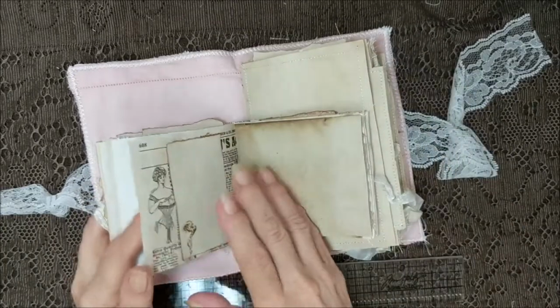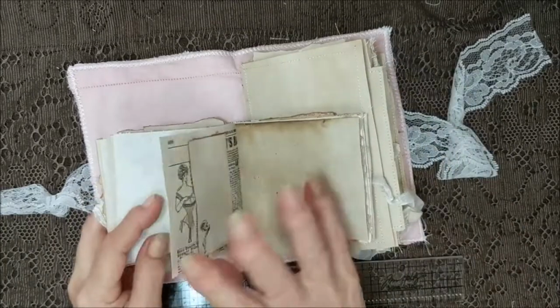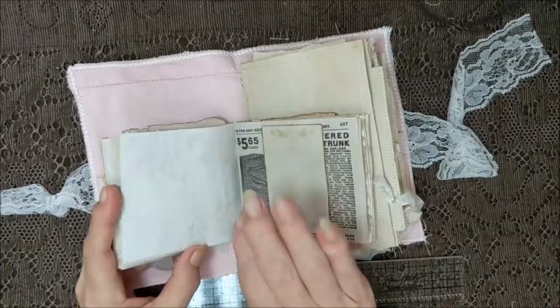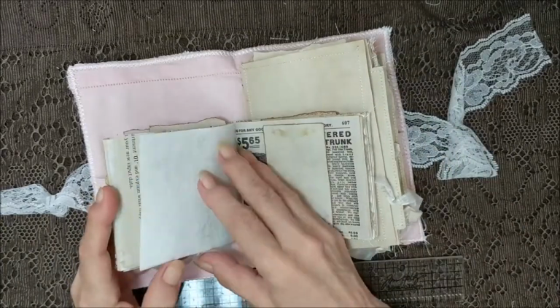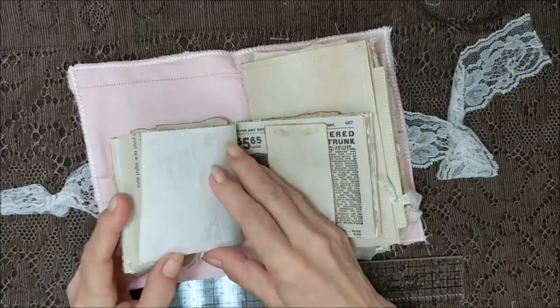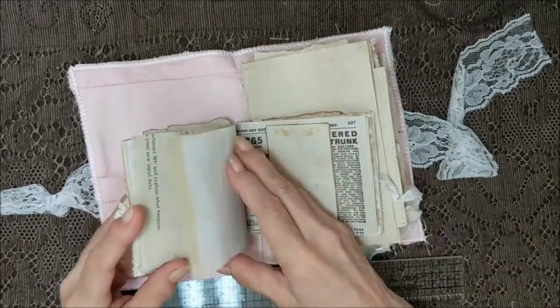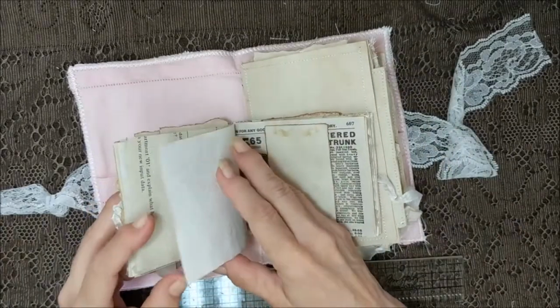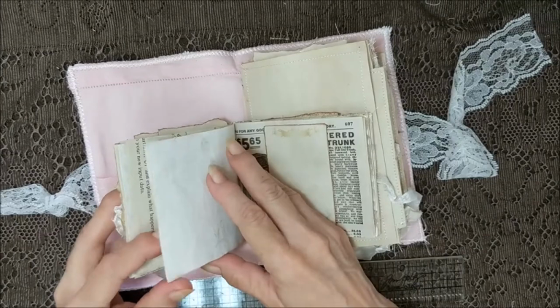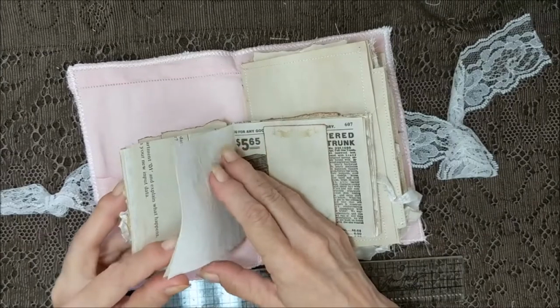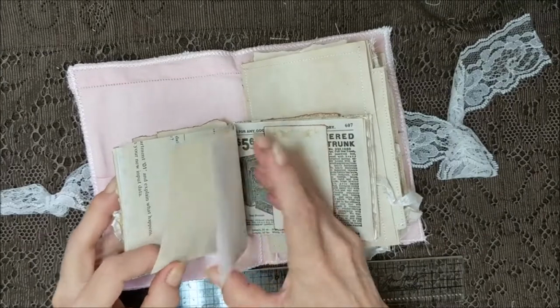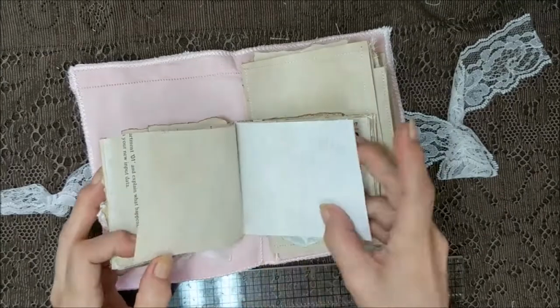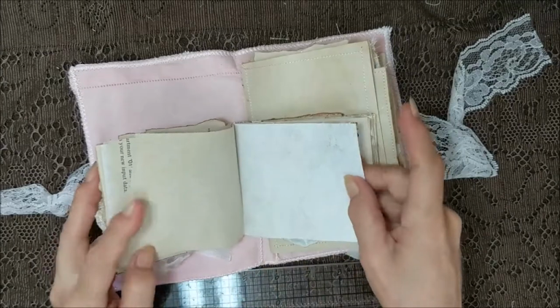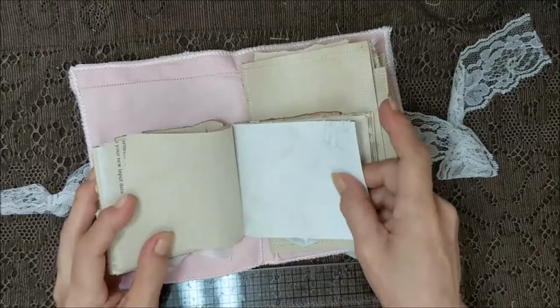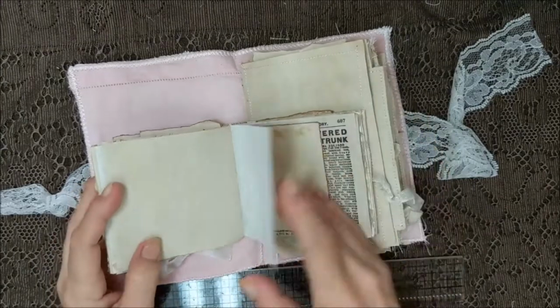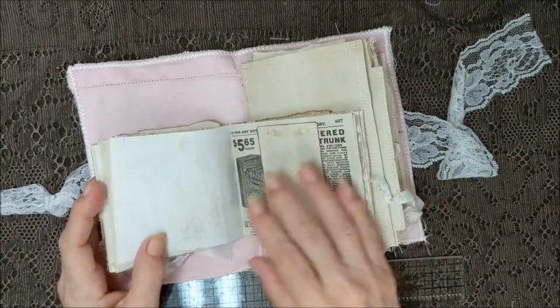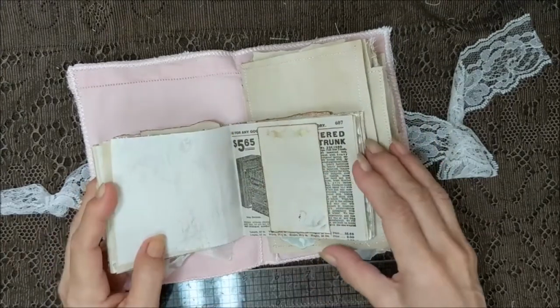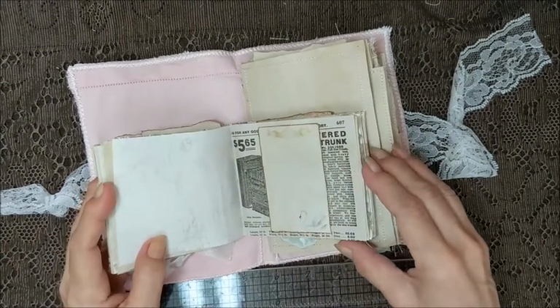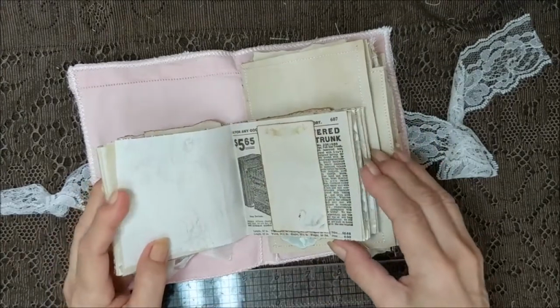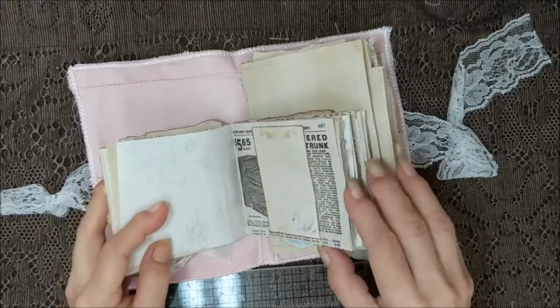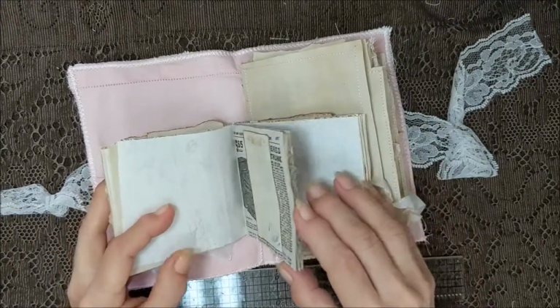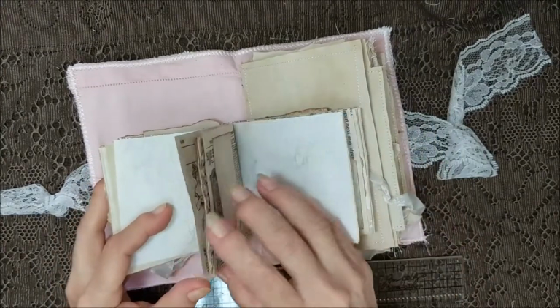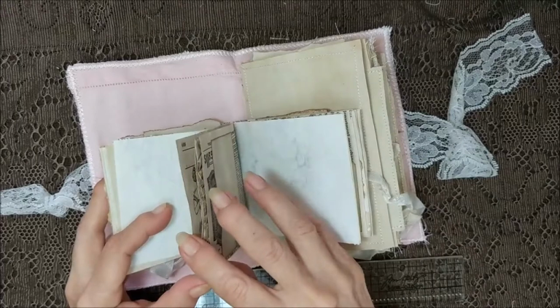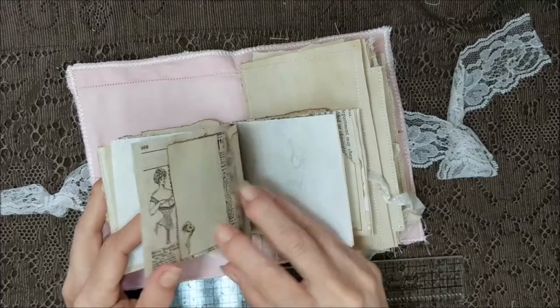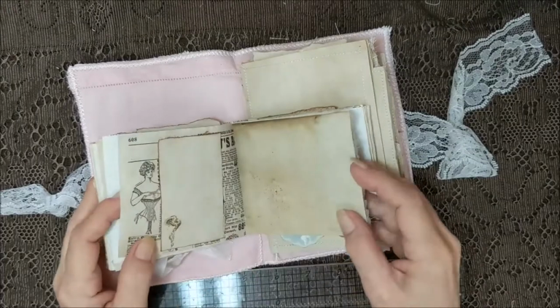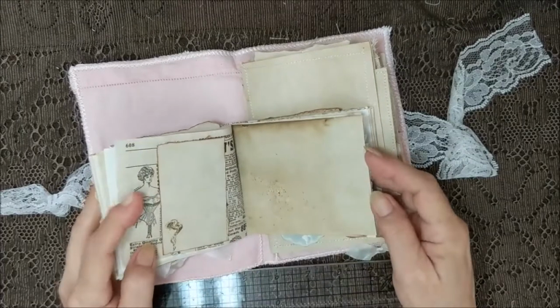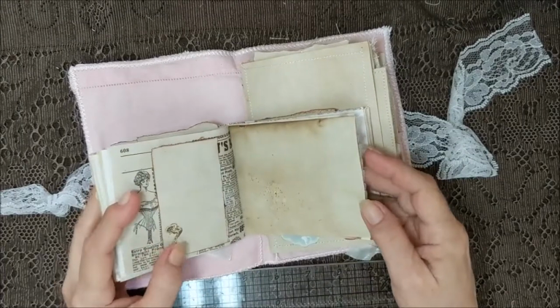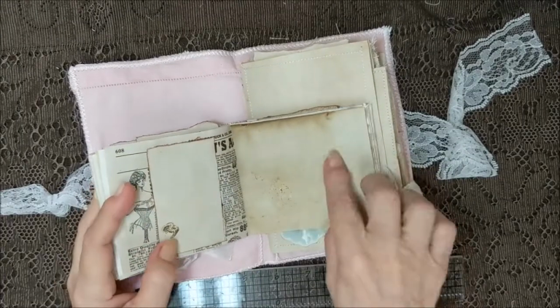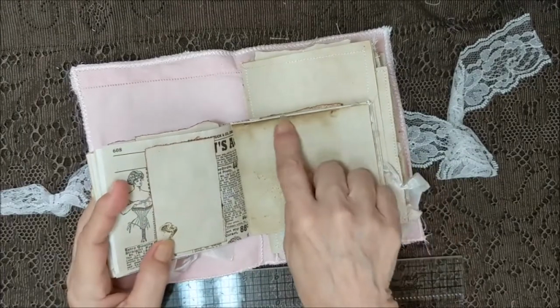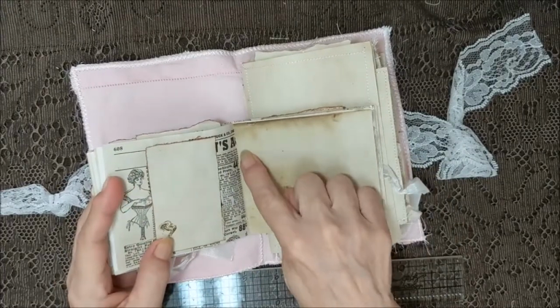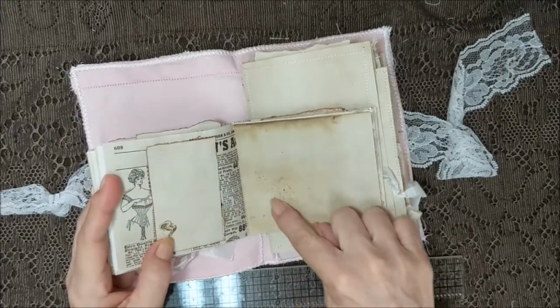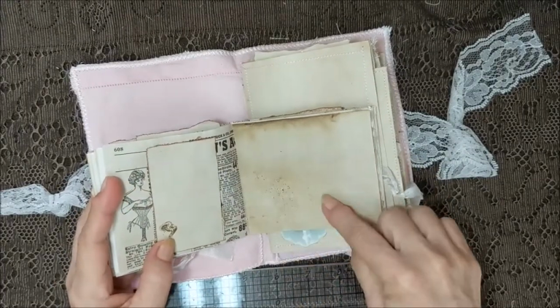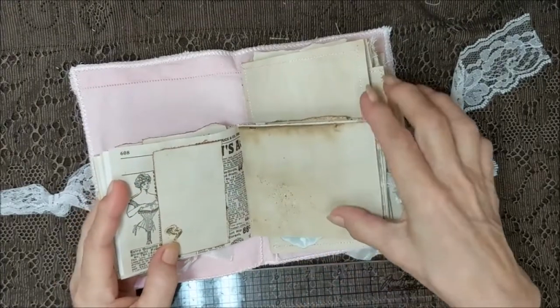There's some of that paper that I like to make, stamp on, and sprayed and all kinds of stuff. Look at that — isn't that yumminess?